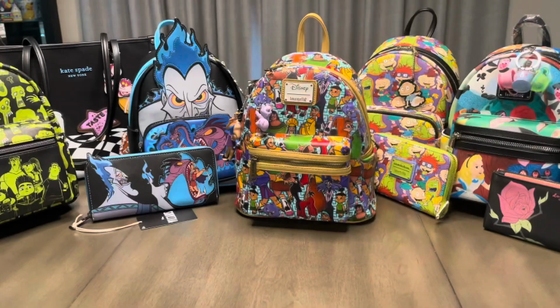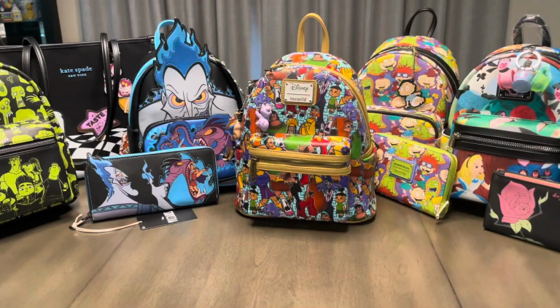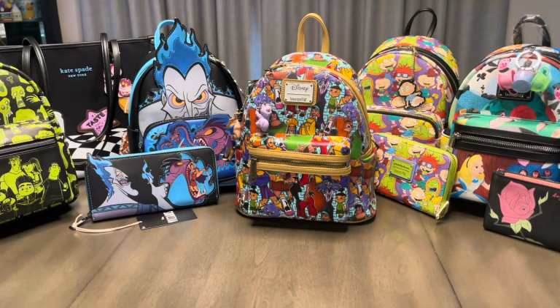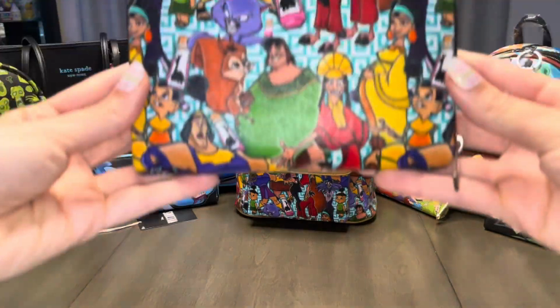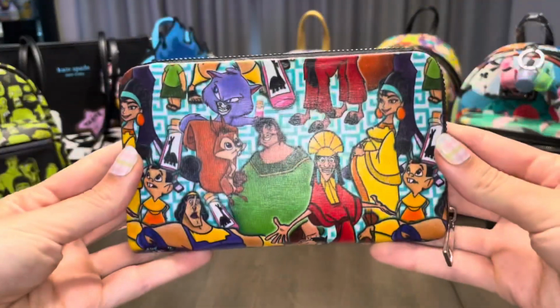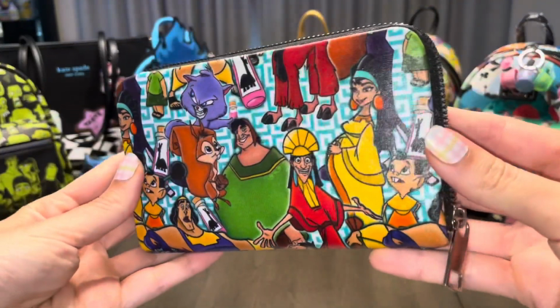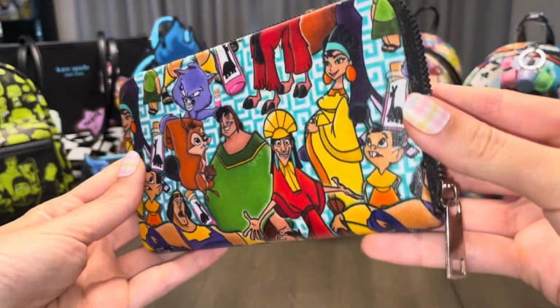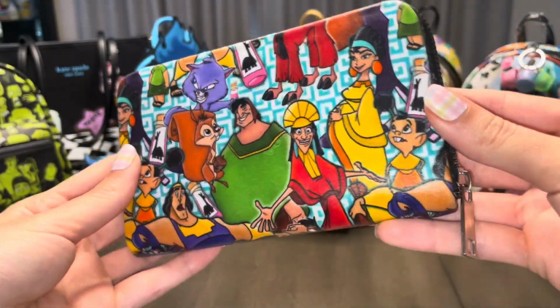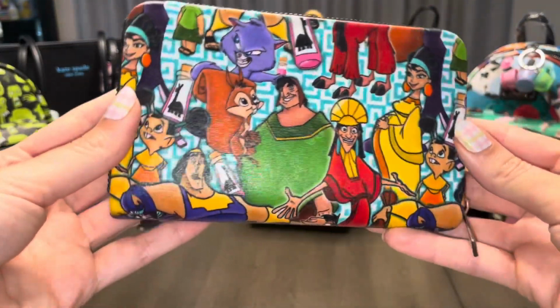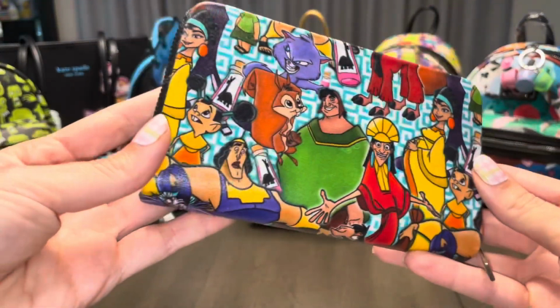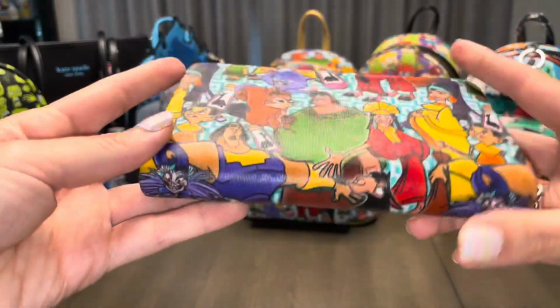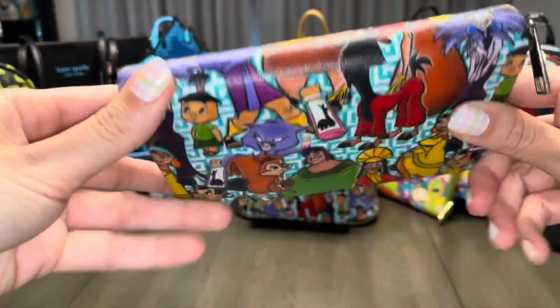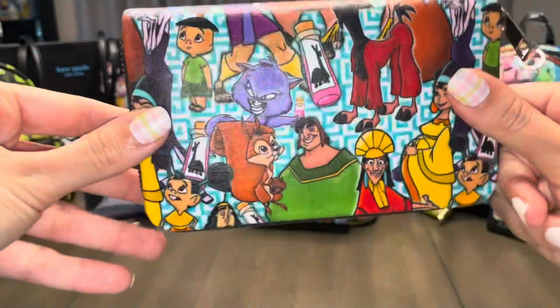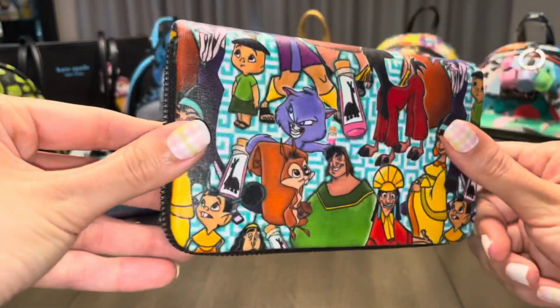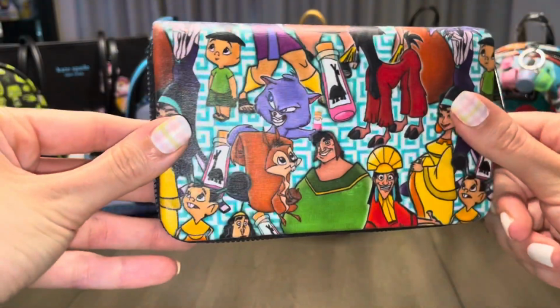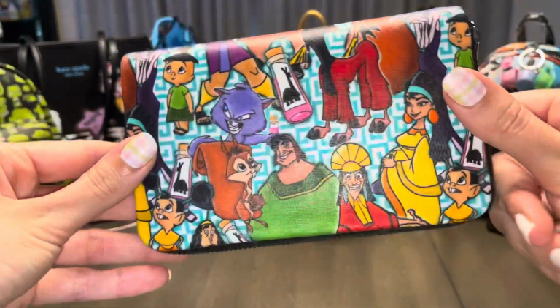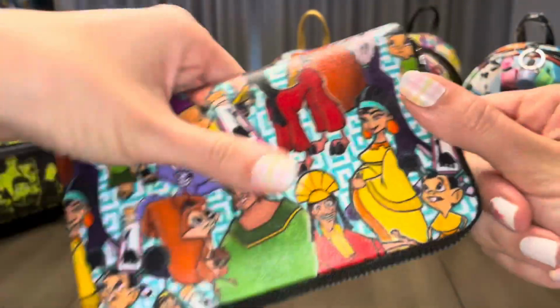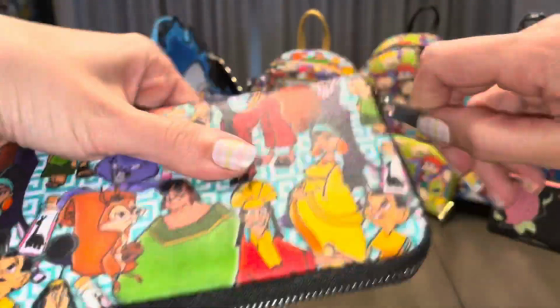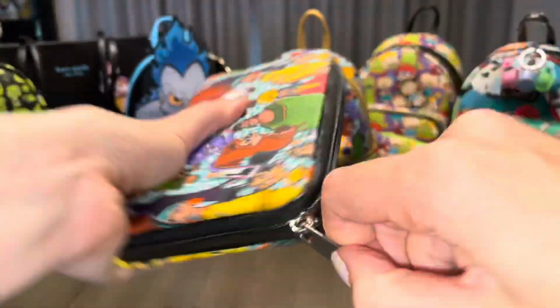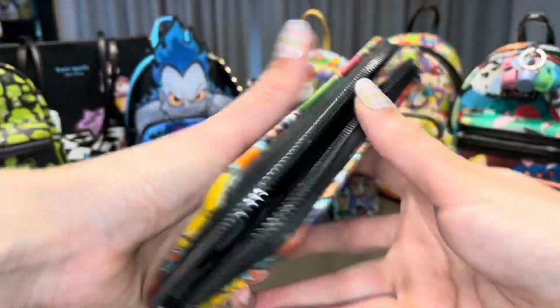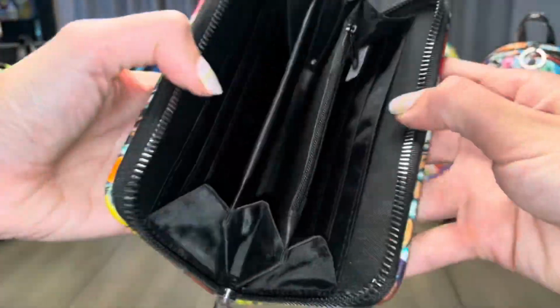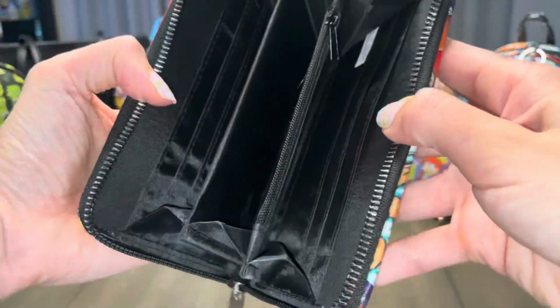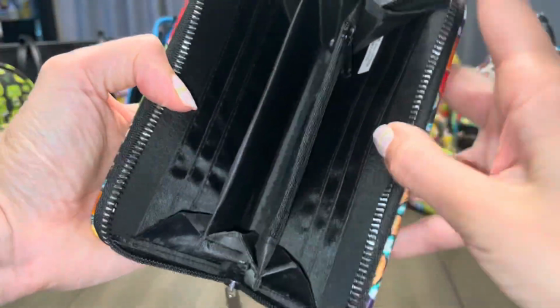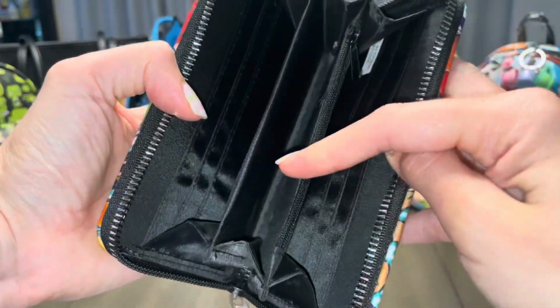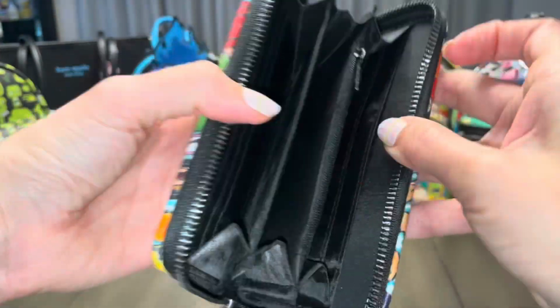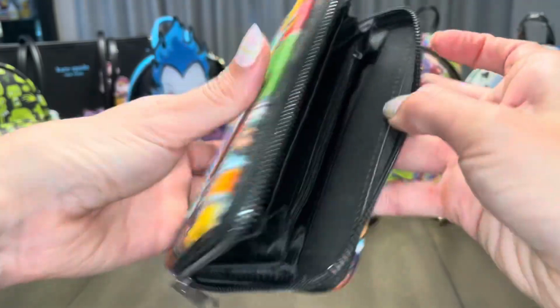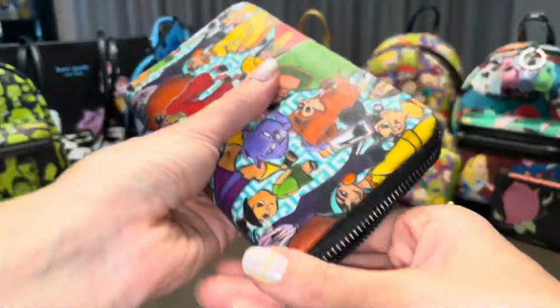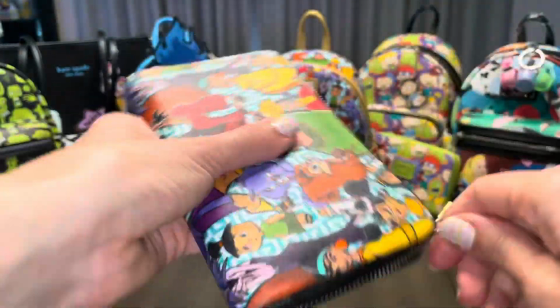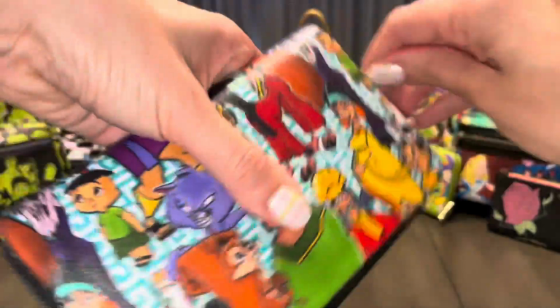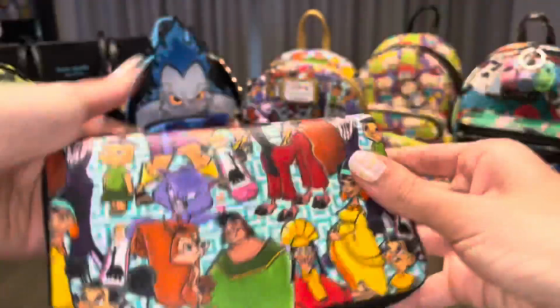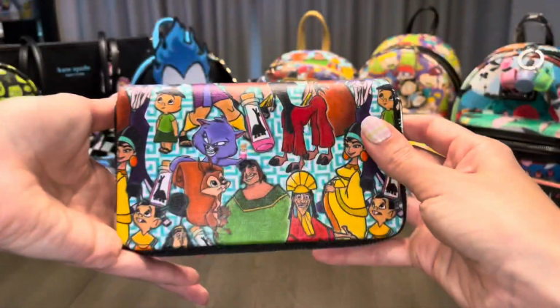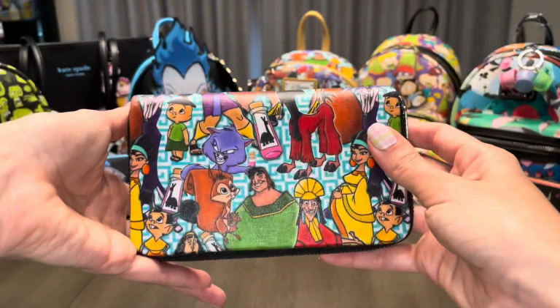So of course, I had to make a matching wallet. As with all my custom wallets, this isn't Lounge Fly brand, but rather it's from Rue 21. These are my go-to for customs because they really are just great quality and they have an inside zipper. Now let's look at the collection all together.